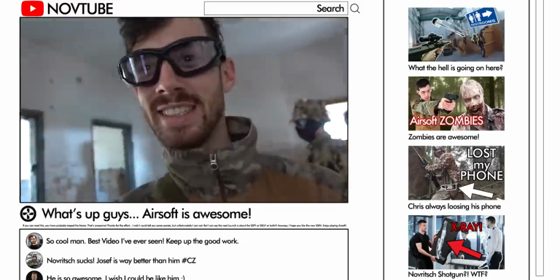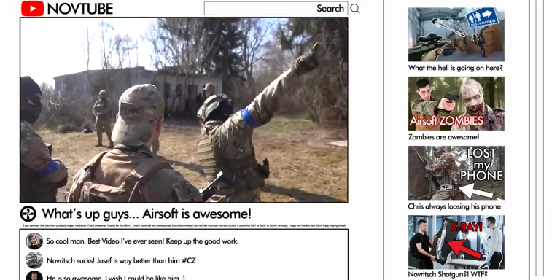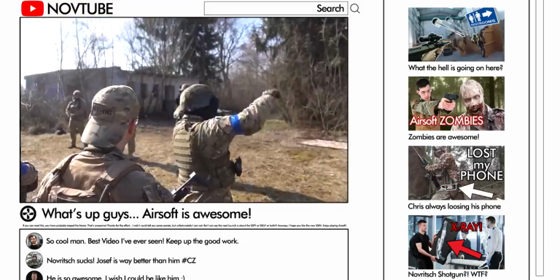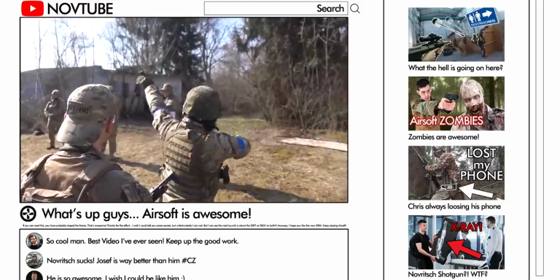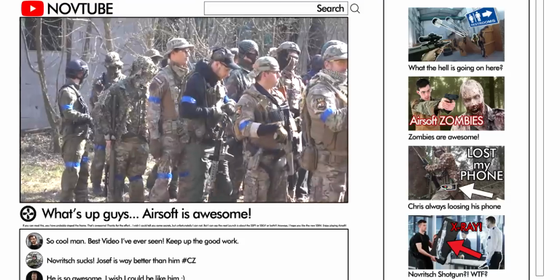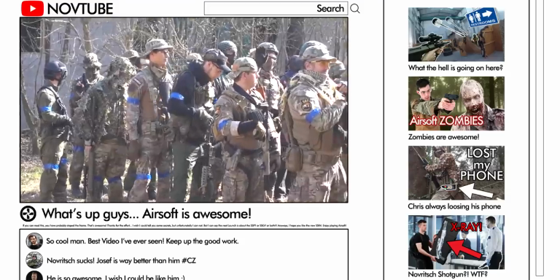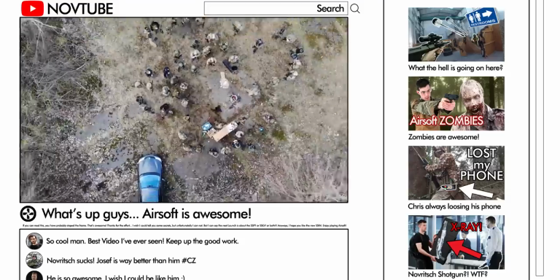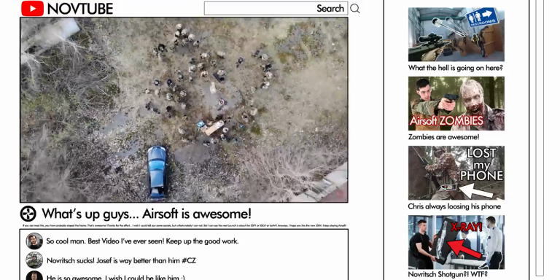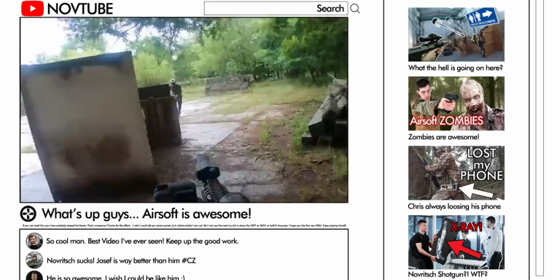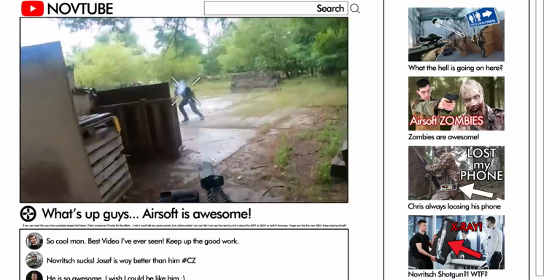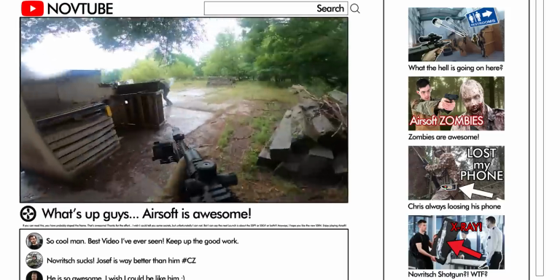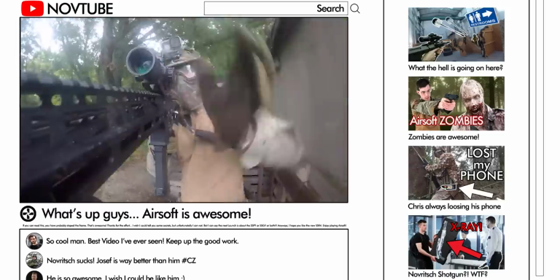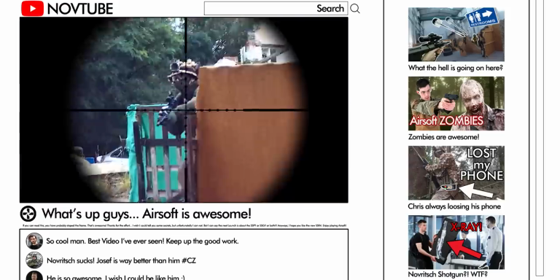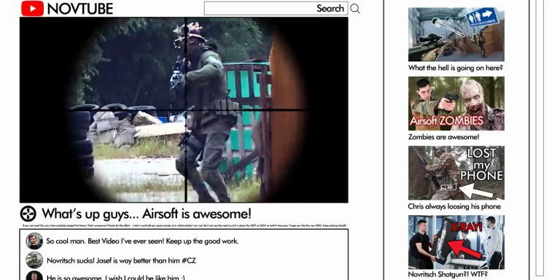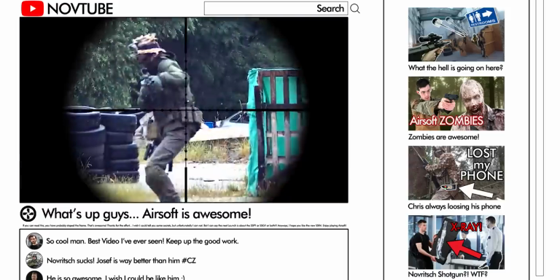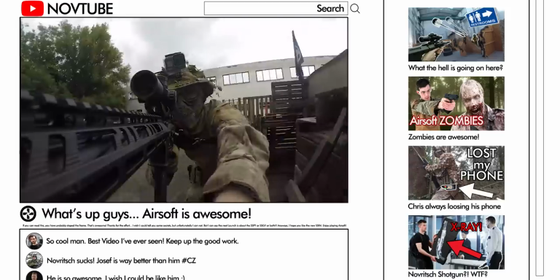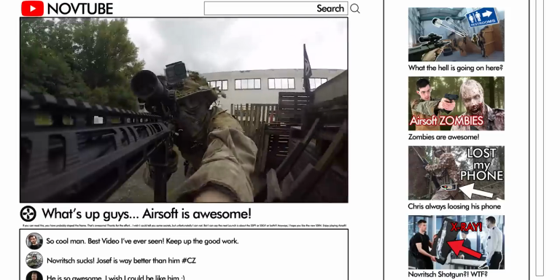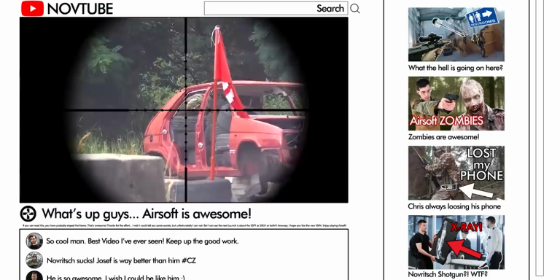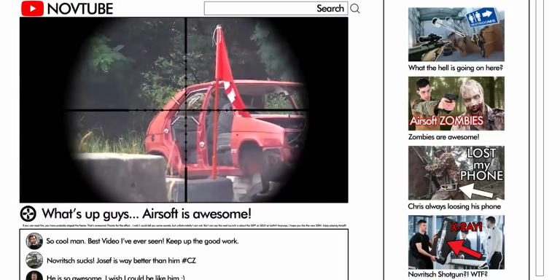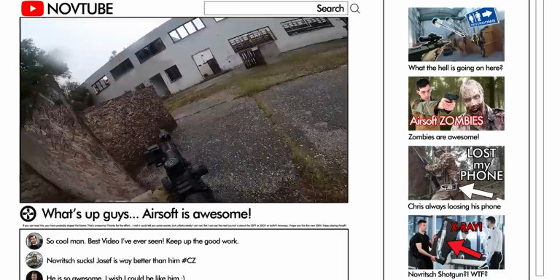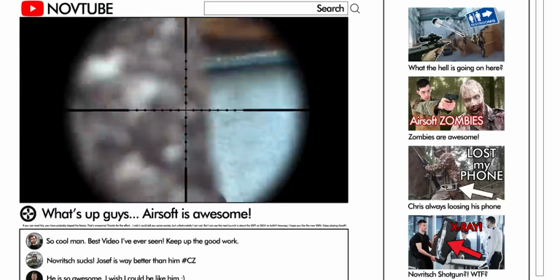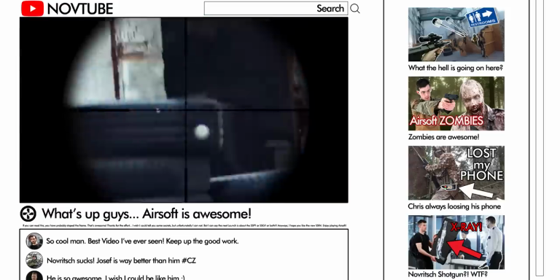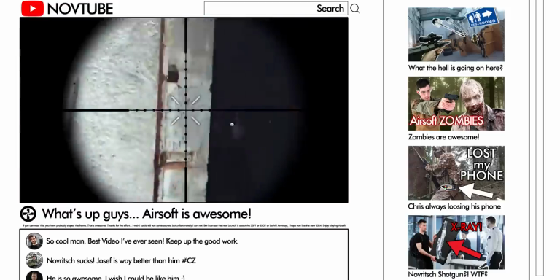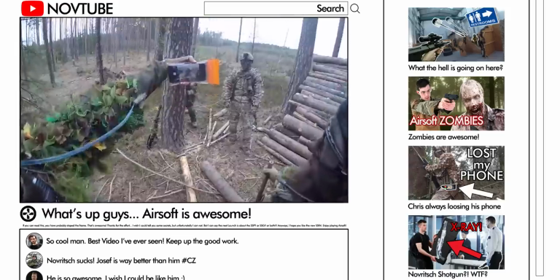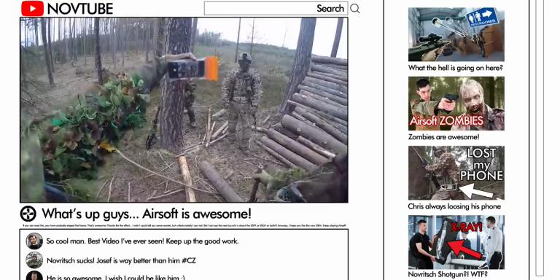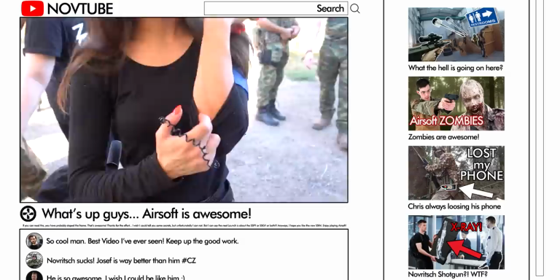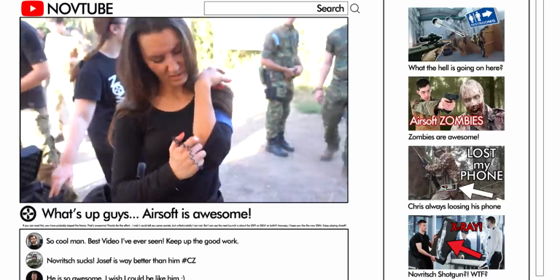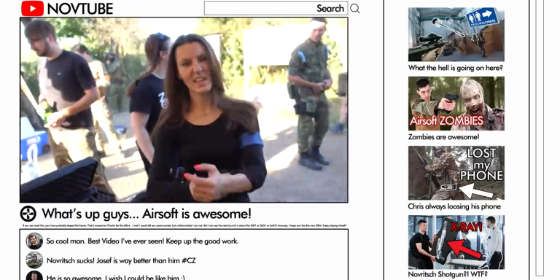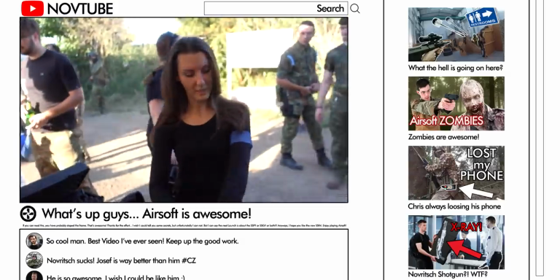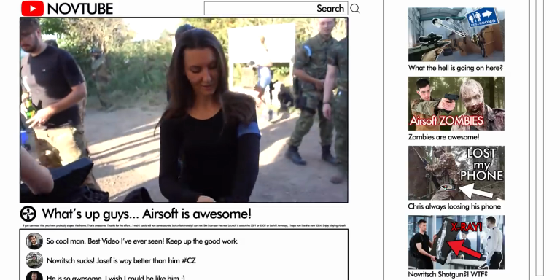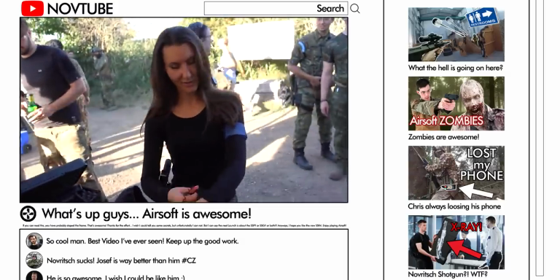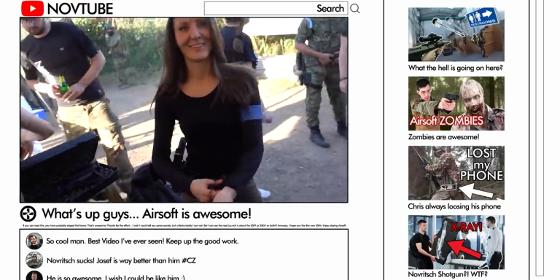Airsoft is all about the experience — about the people you meet, situations you encounter, and weekends you spend out on the field. For a long time, however, this experience was infused with an ongoing struggle of finding the best airsoft gun.